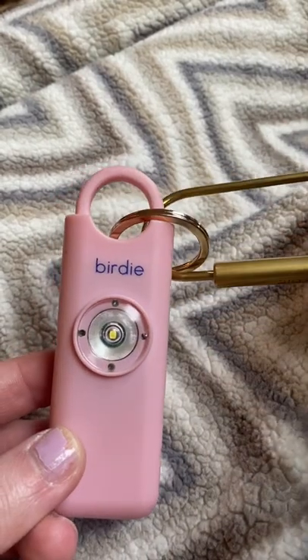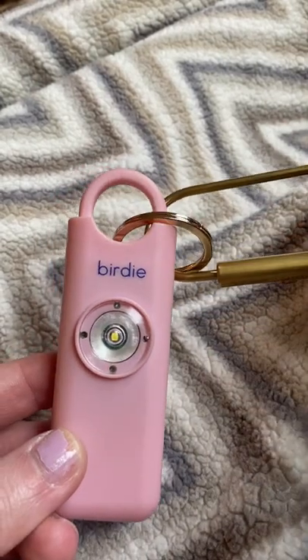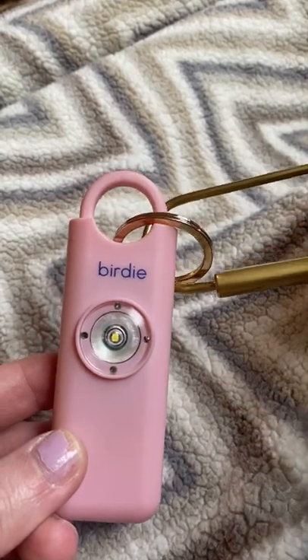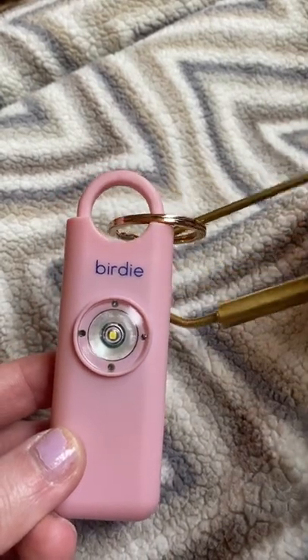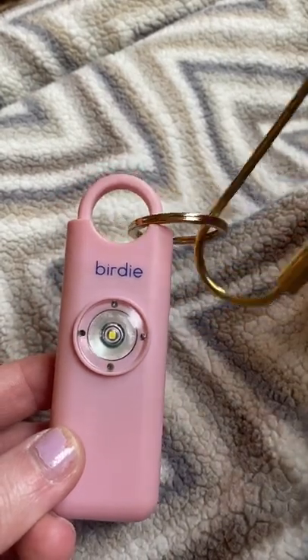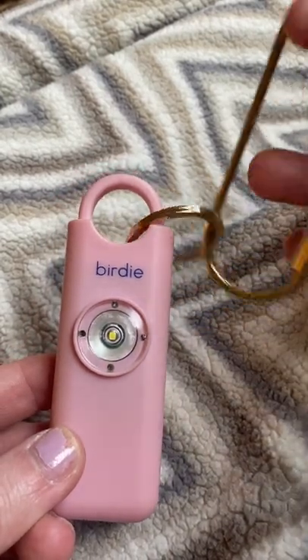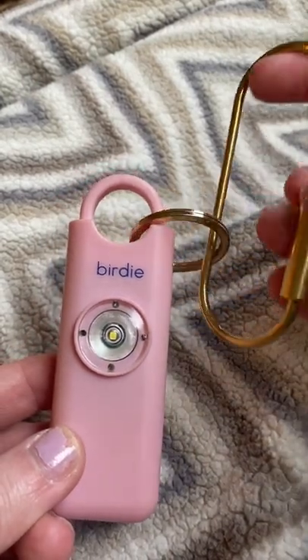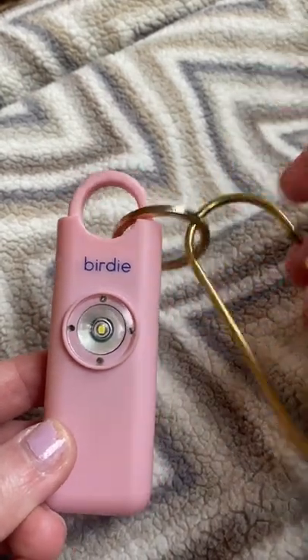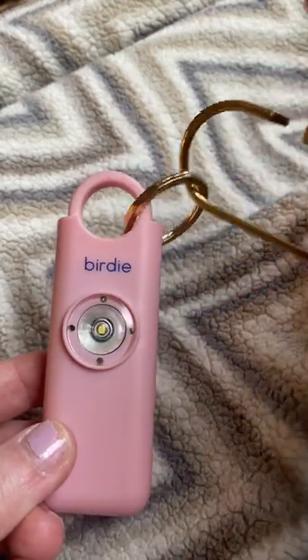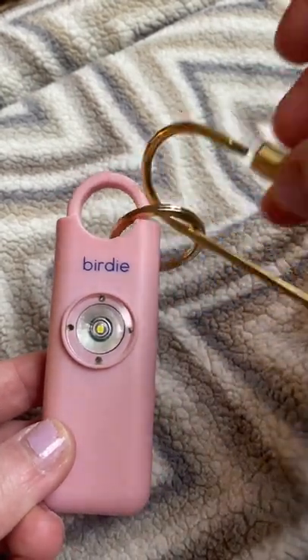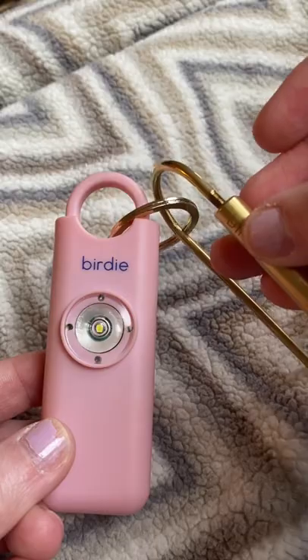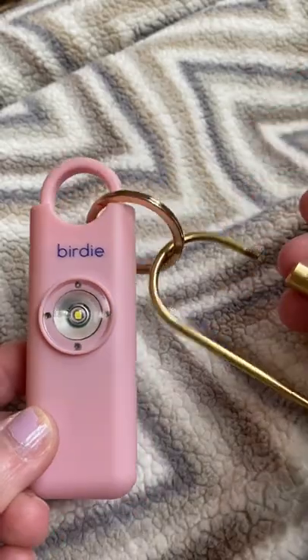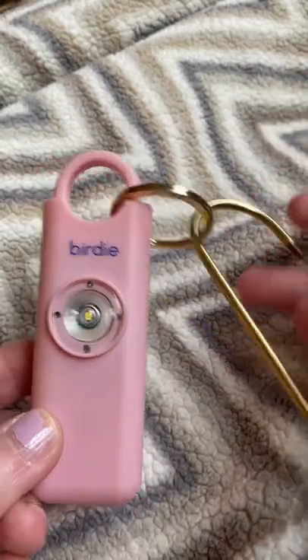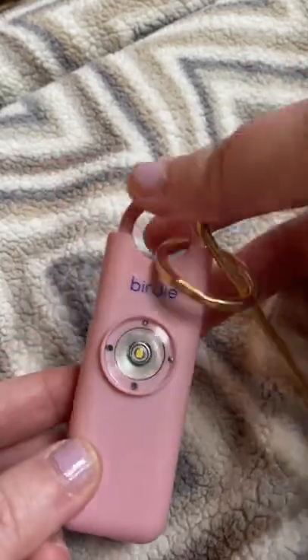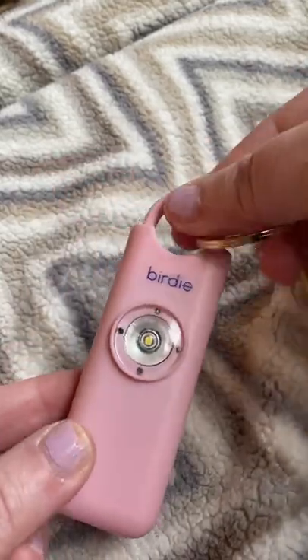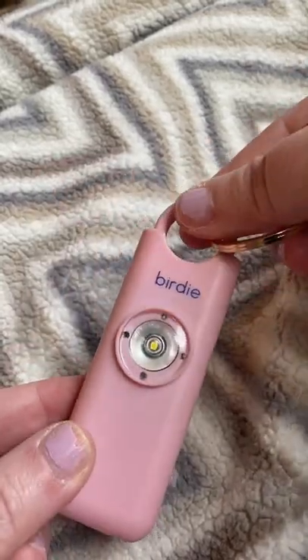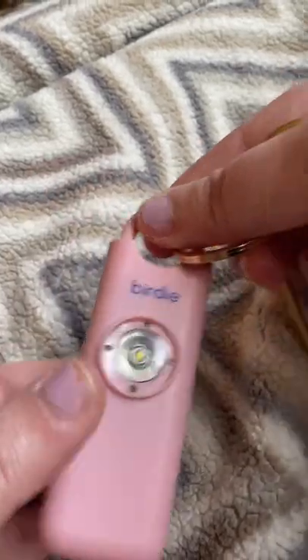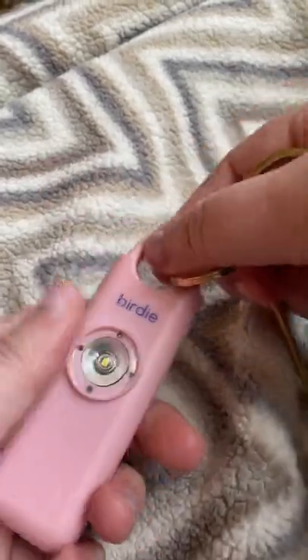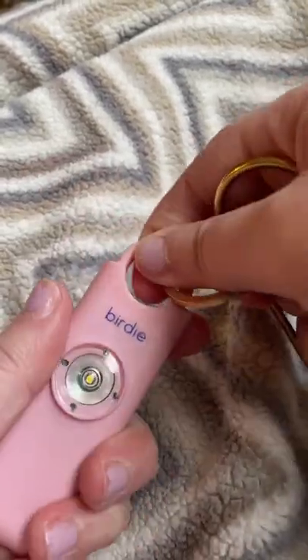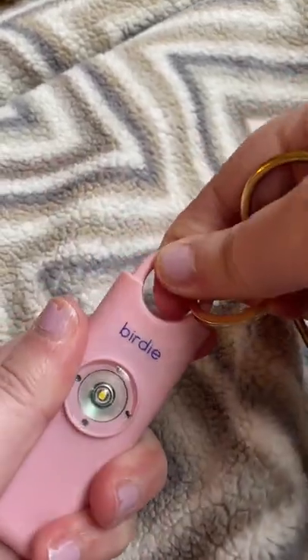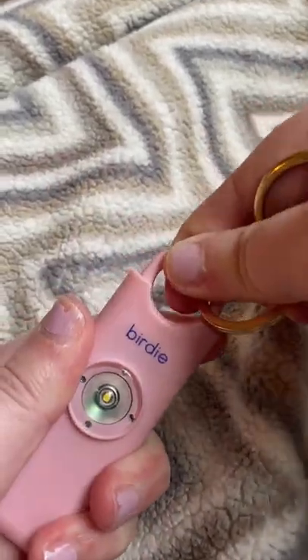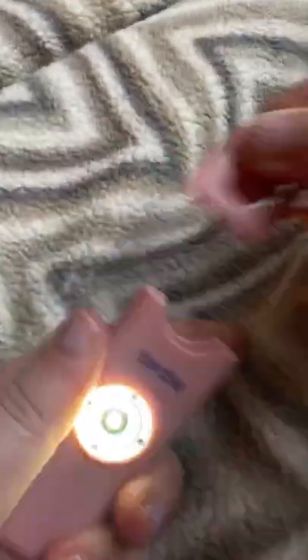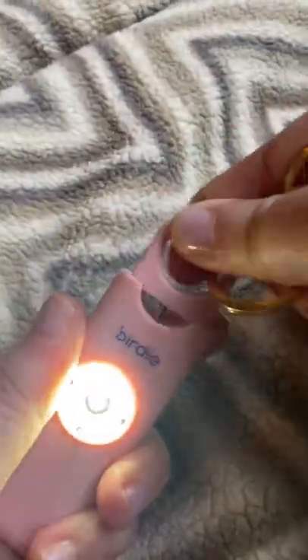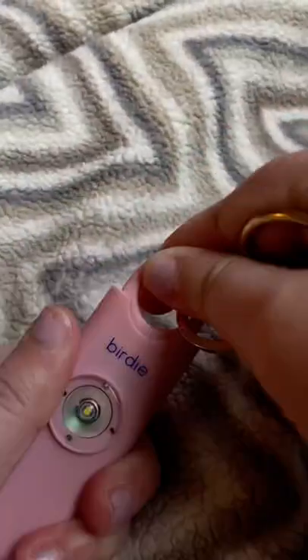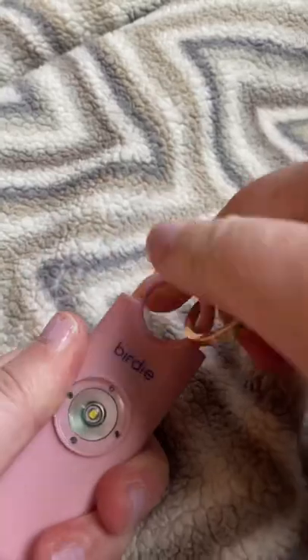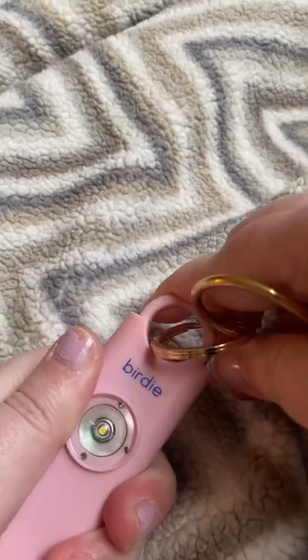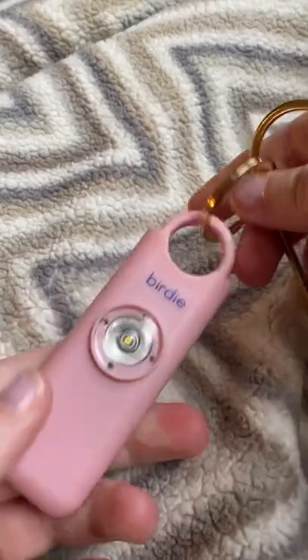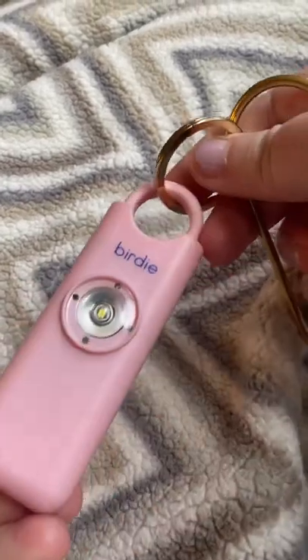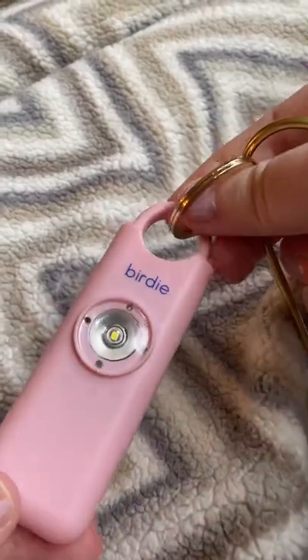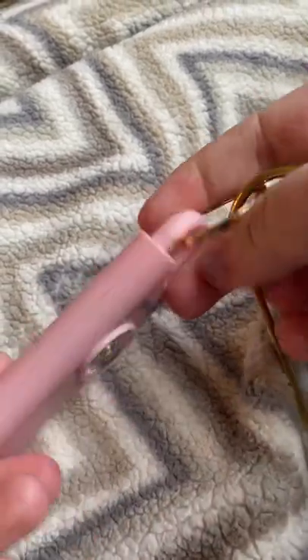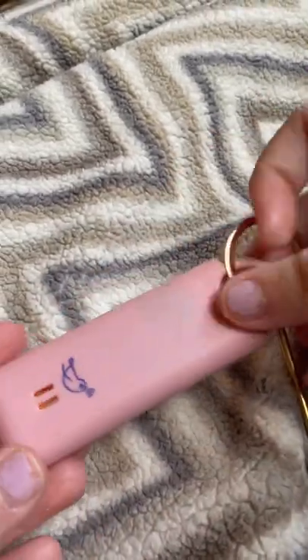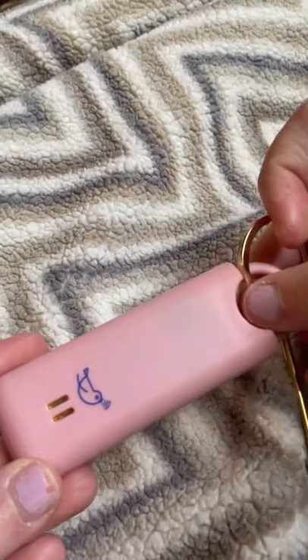This device is called a birdie. It can easily be attached to your key or your wallet with the clip. All you have to do is pull the pin out like this and a siren and flashing light will go off. There's the siren.